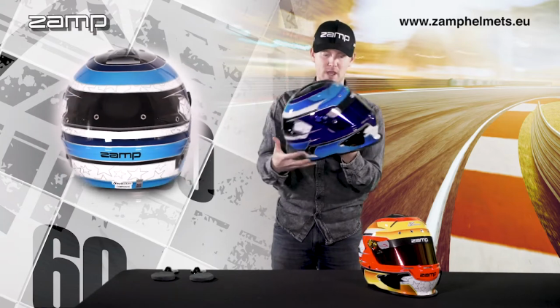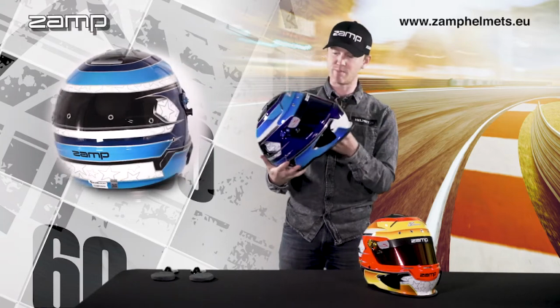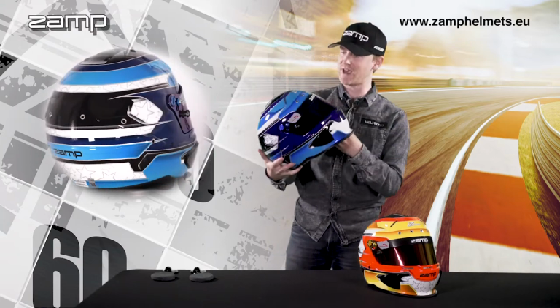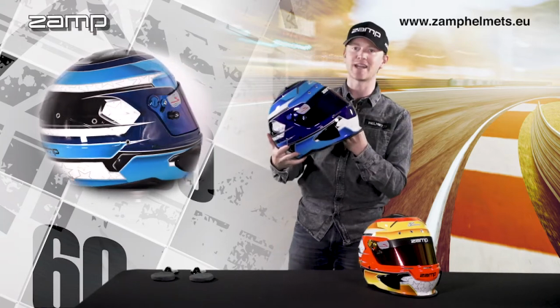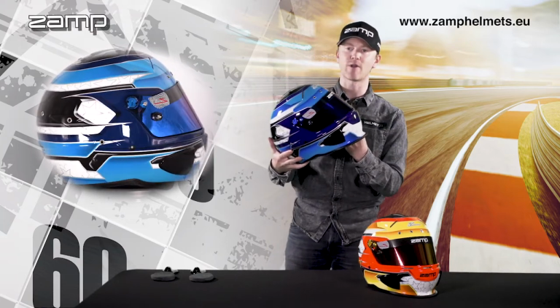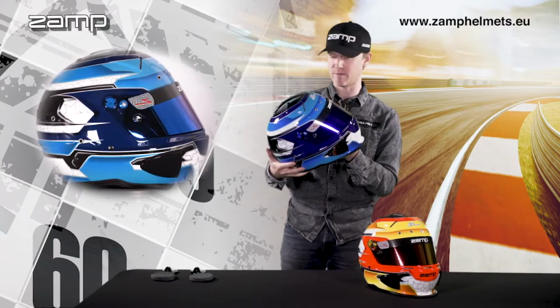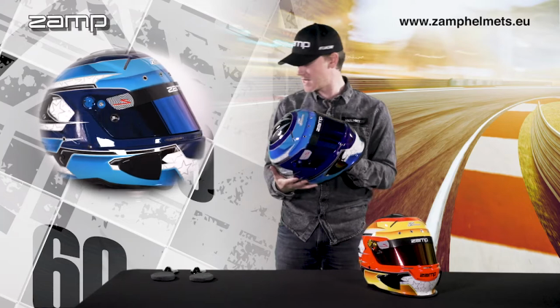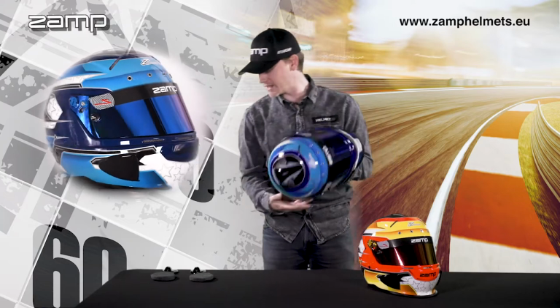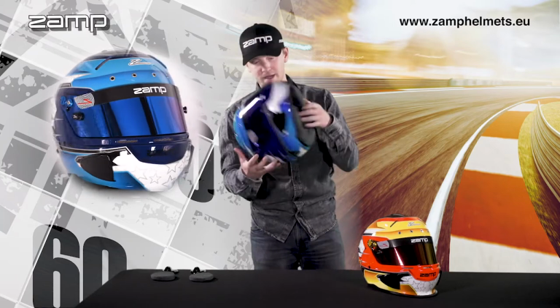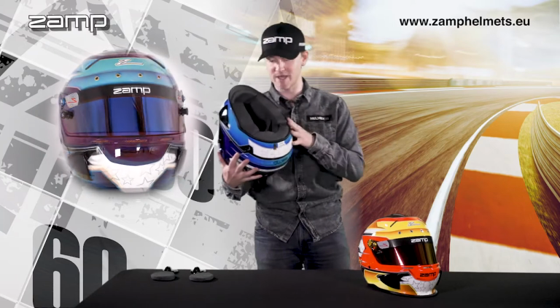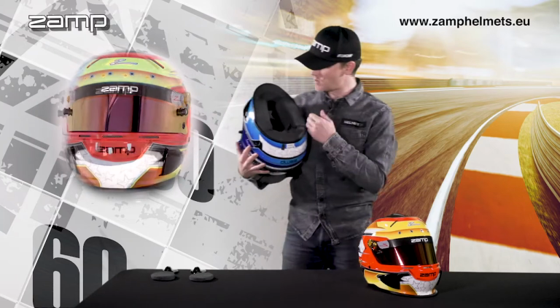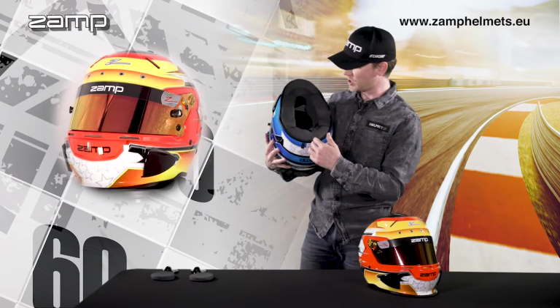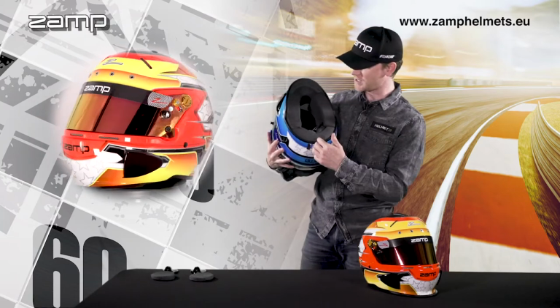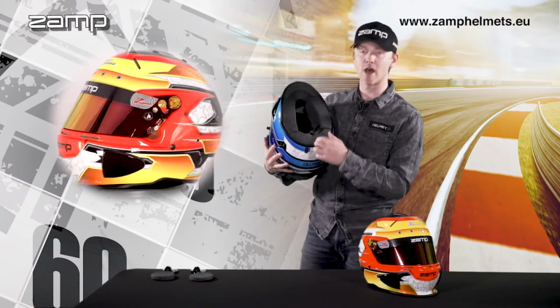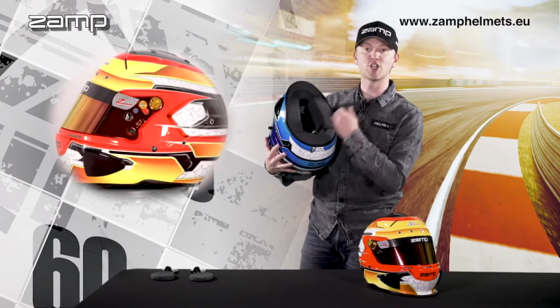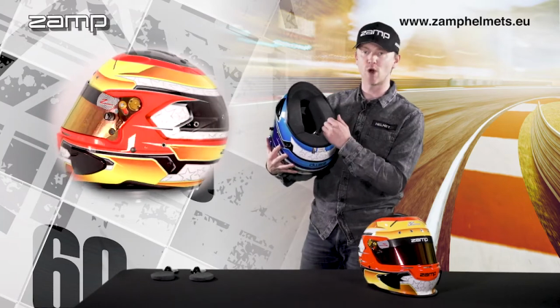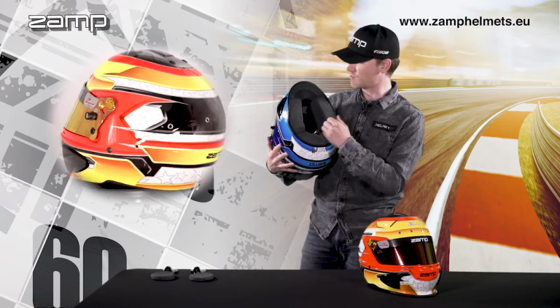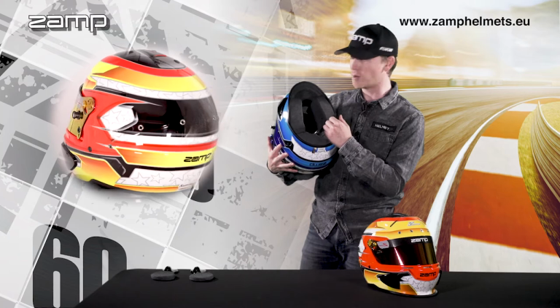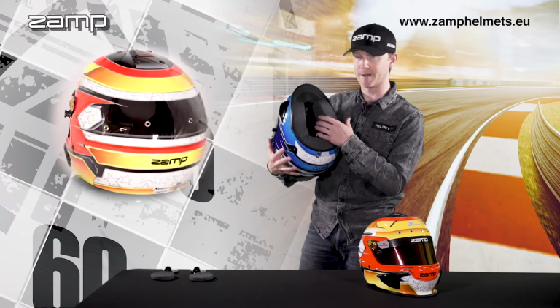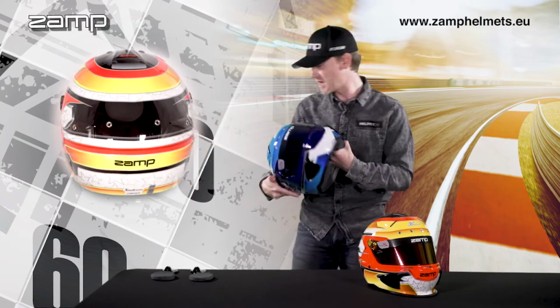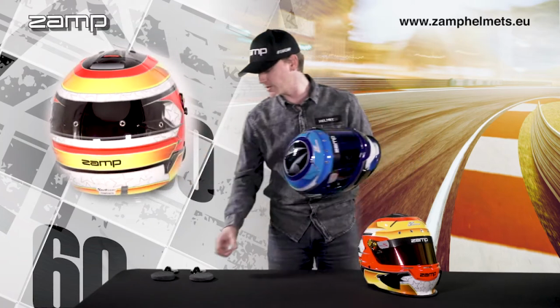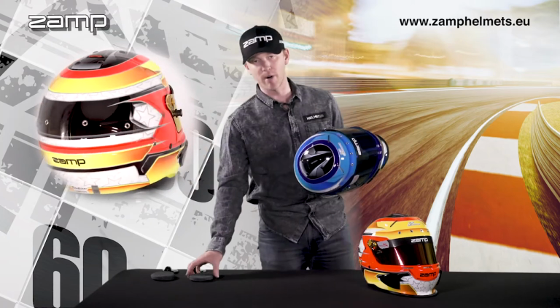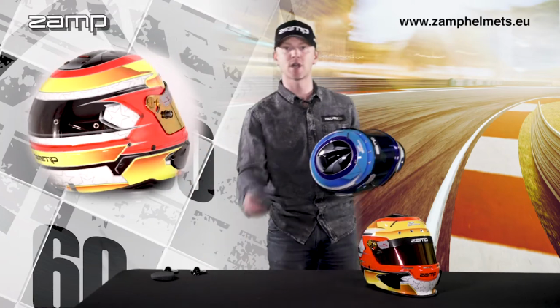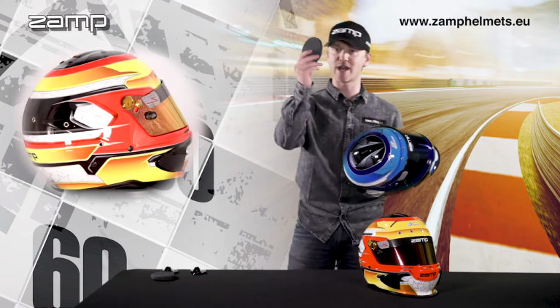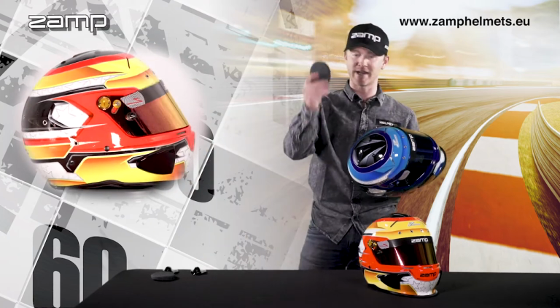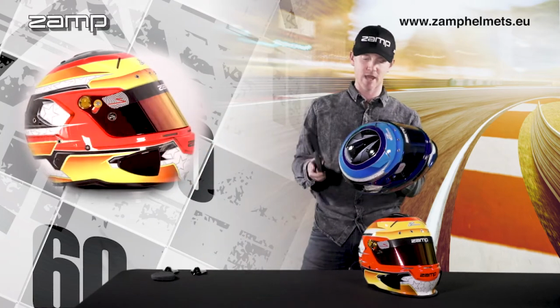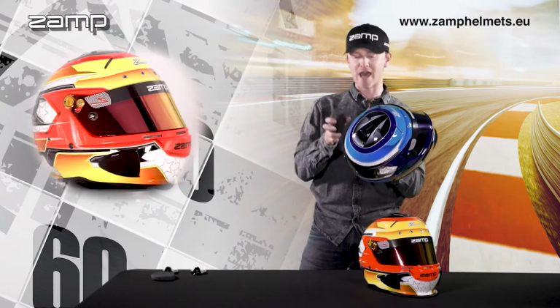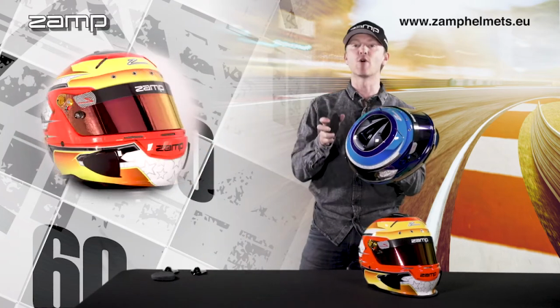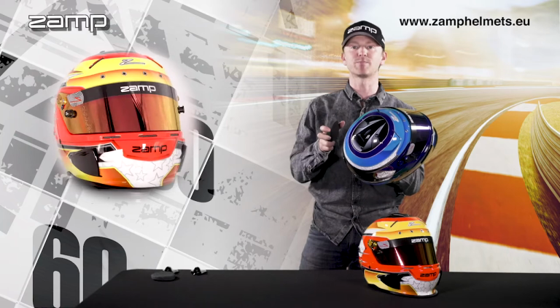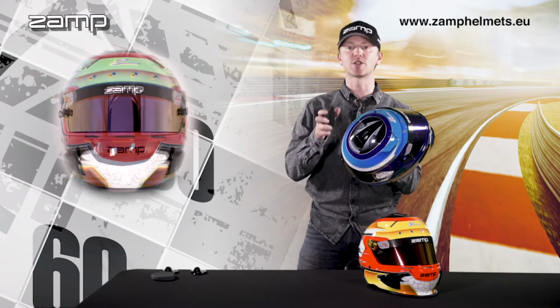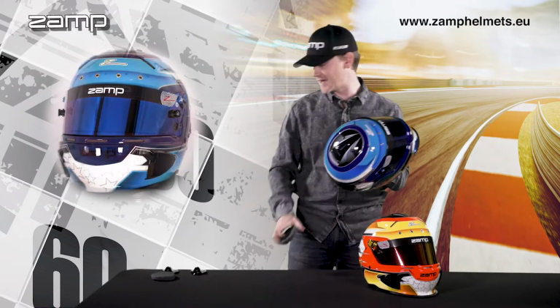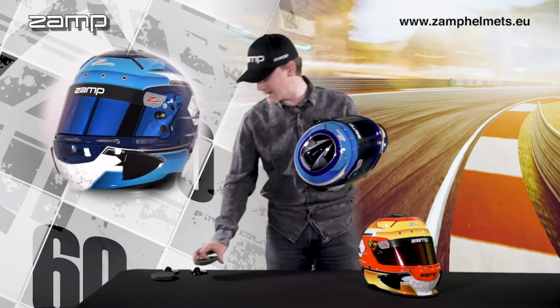This is a perfect stand-out-from-the-crowd helmet. Inside, we have a plush, machine washable and removable liner, plus extra padding included in the box to get more of a bespoke, snug fit if needed.